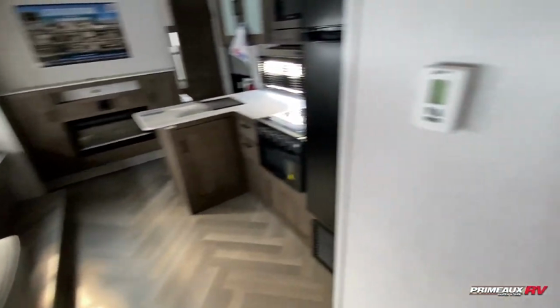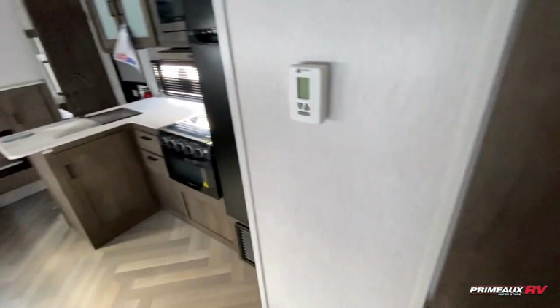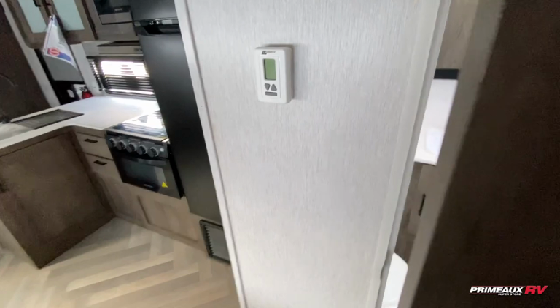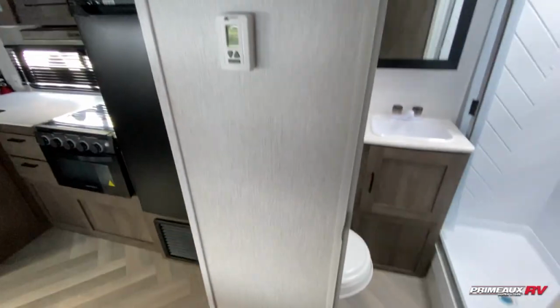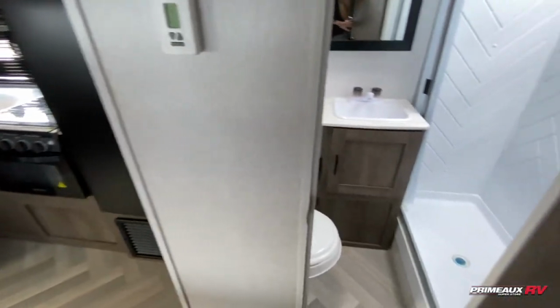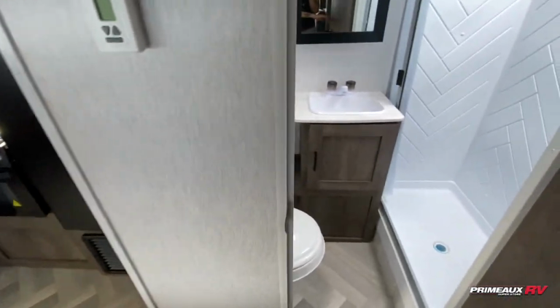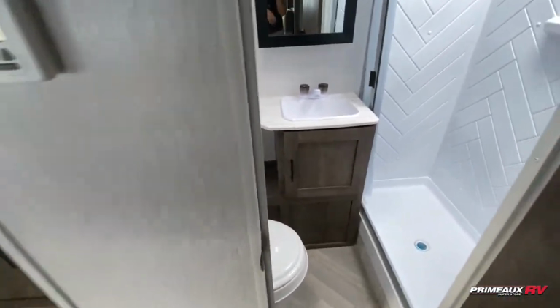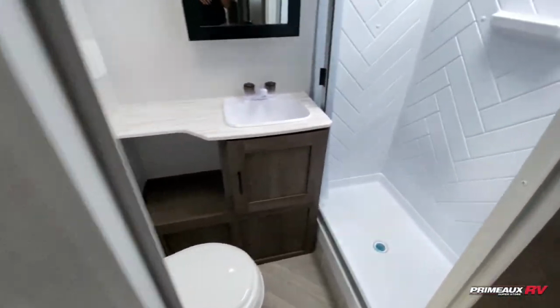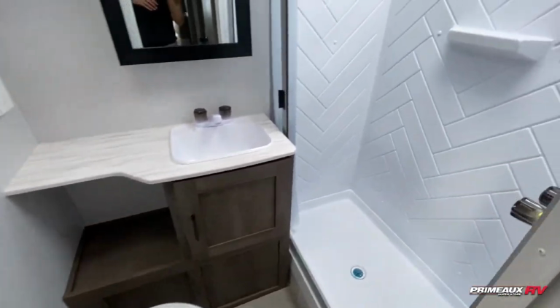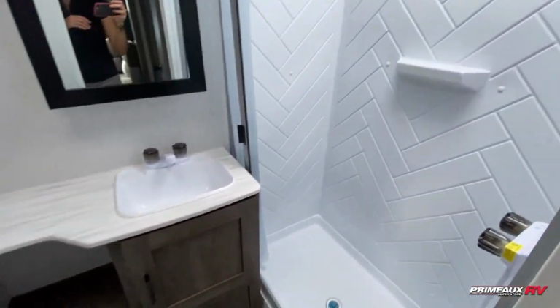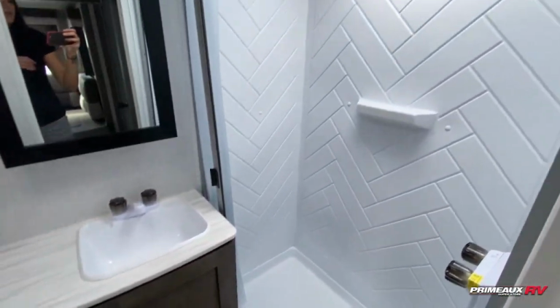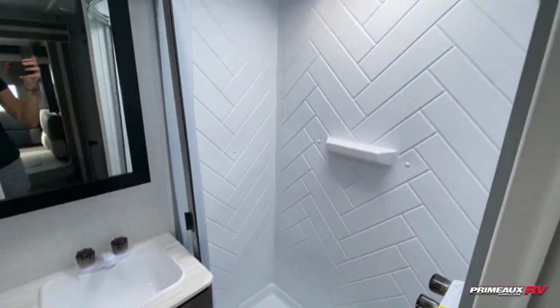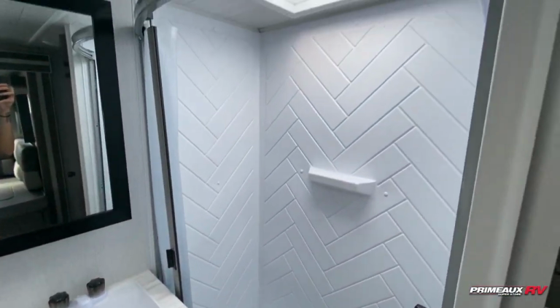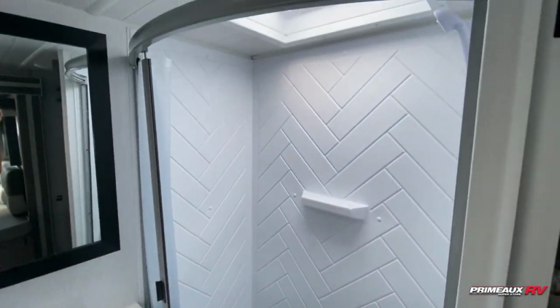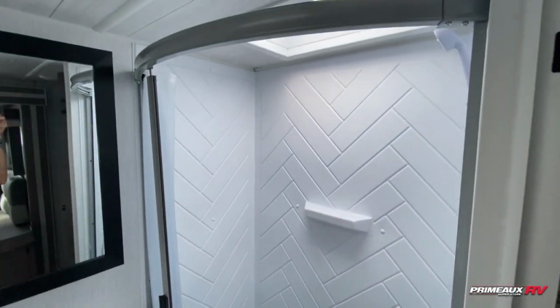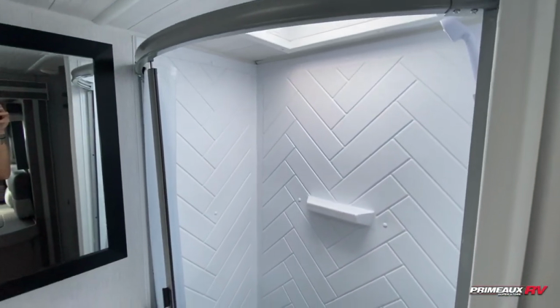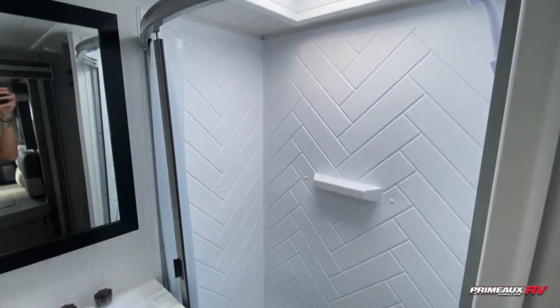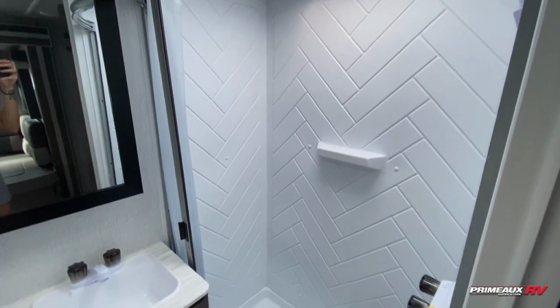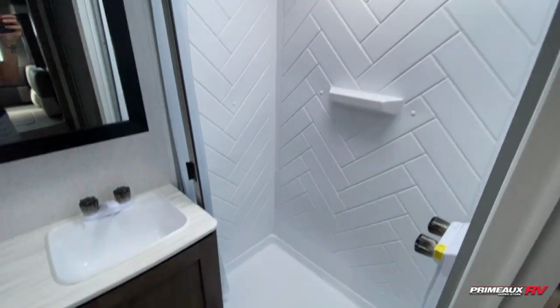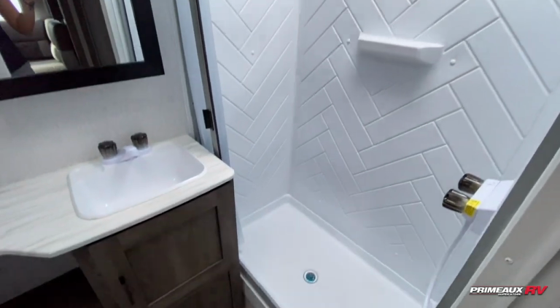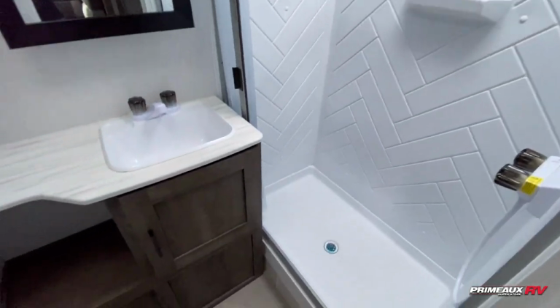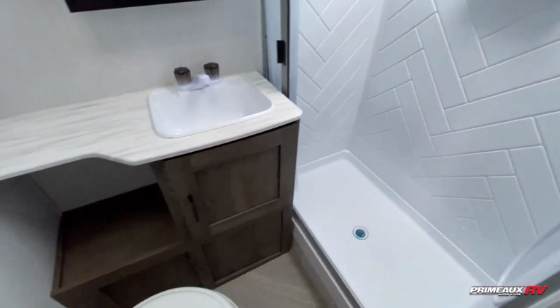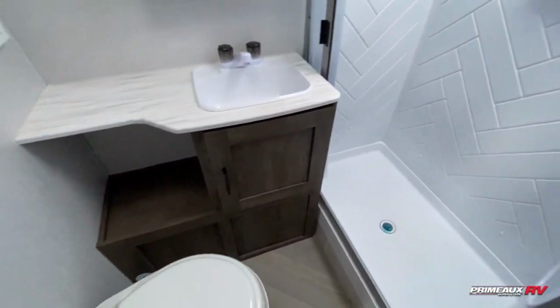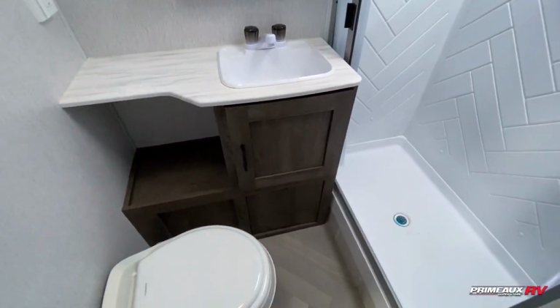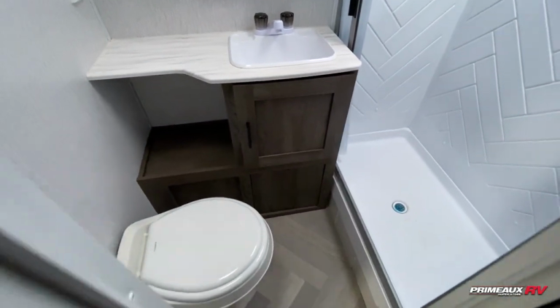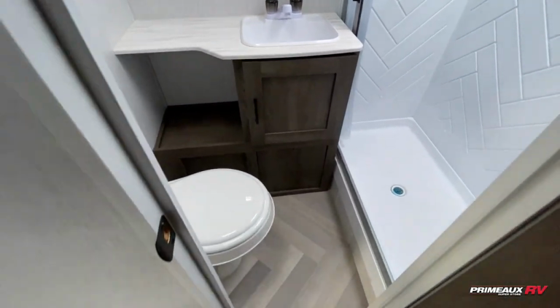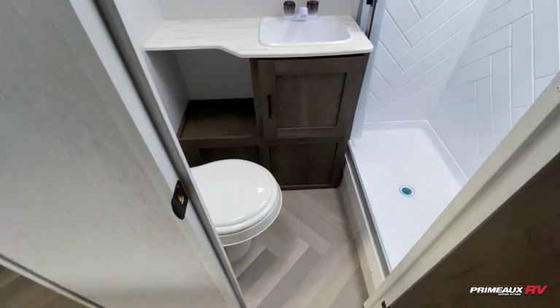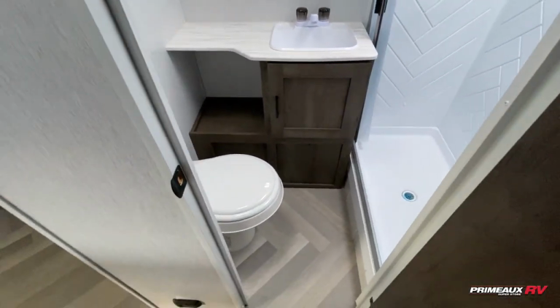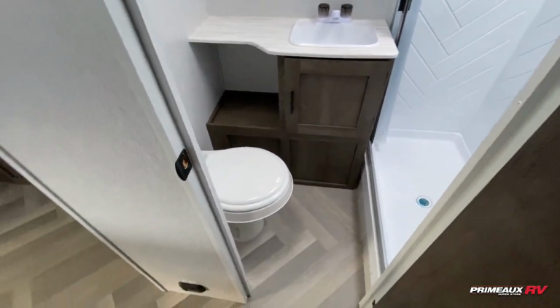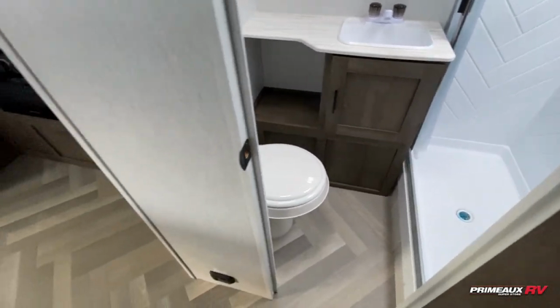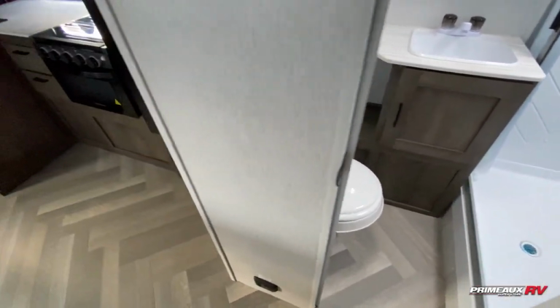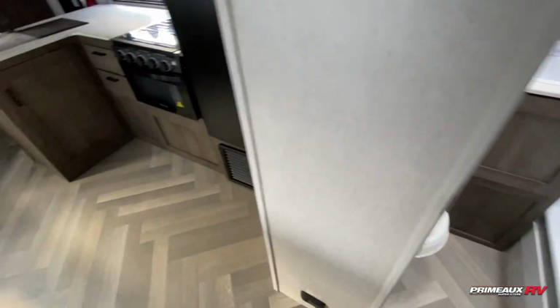Then we've got your bathroom located right here. You have this nice big shower and a sink down below with open storage for your linens and toiletries.